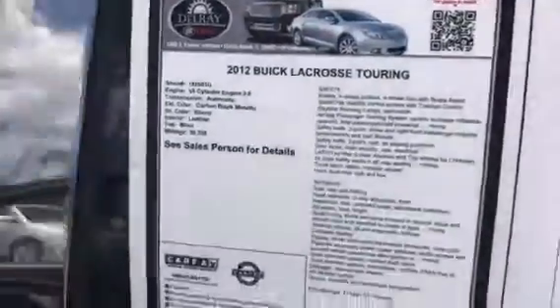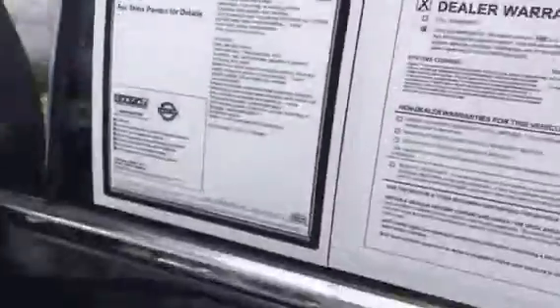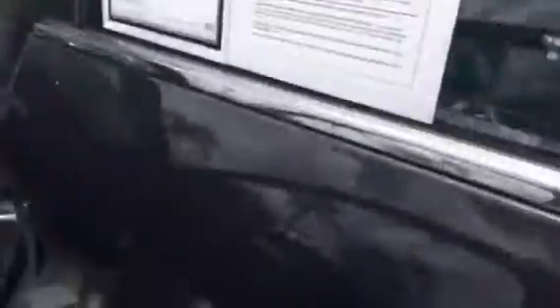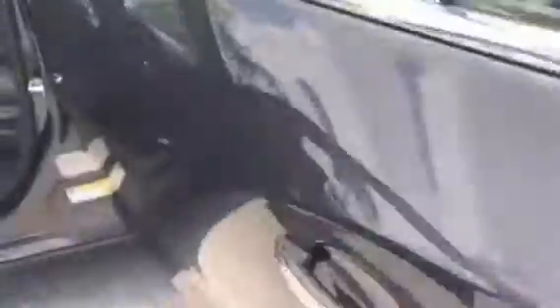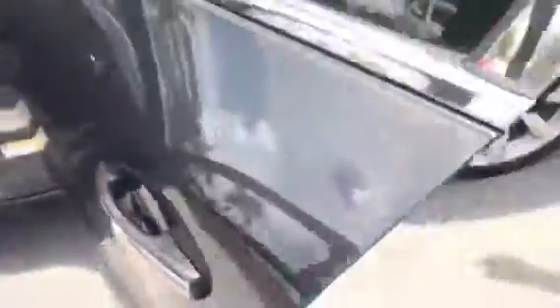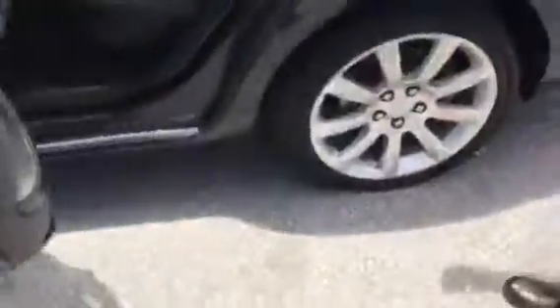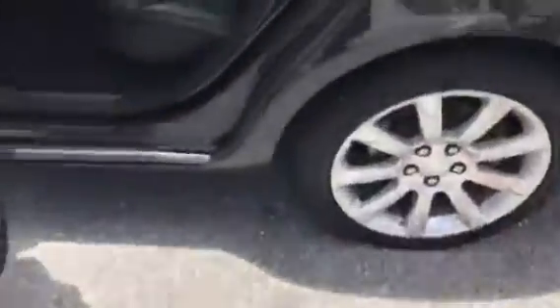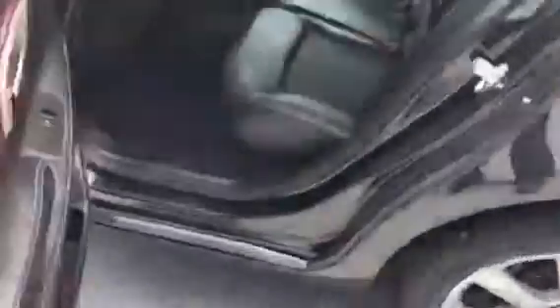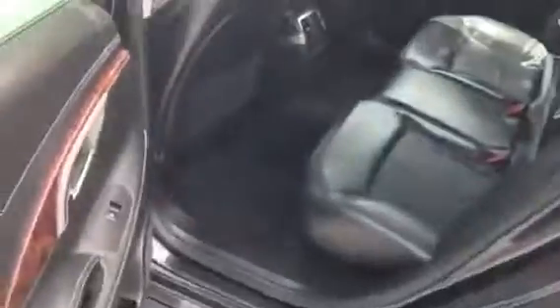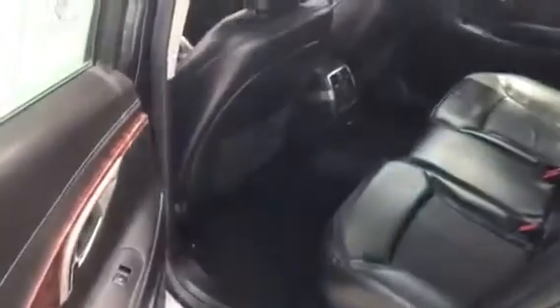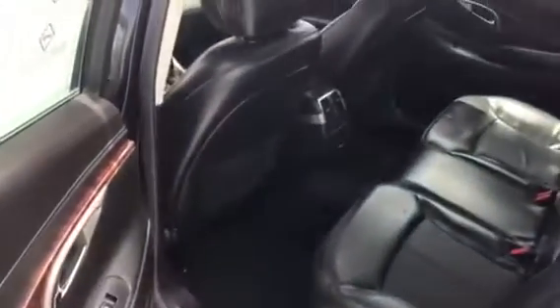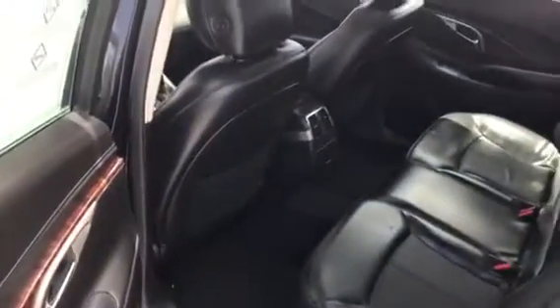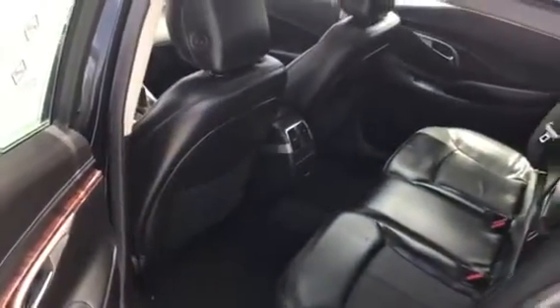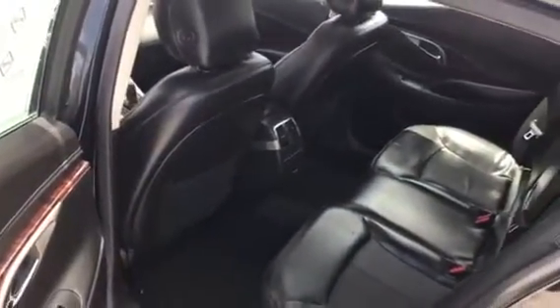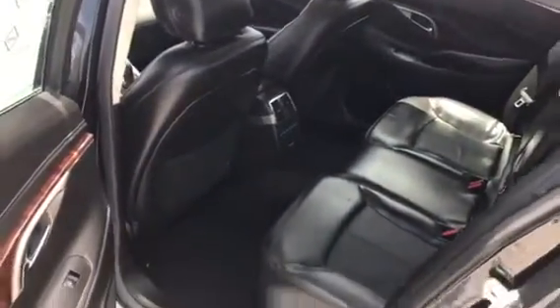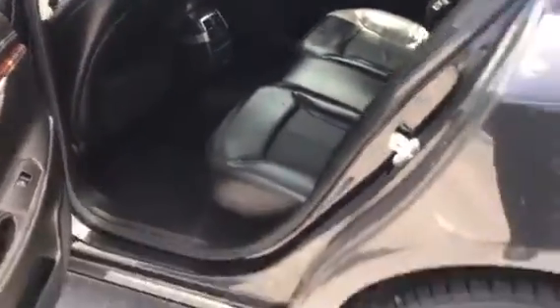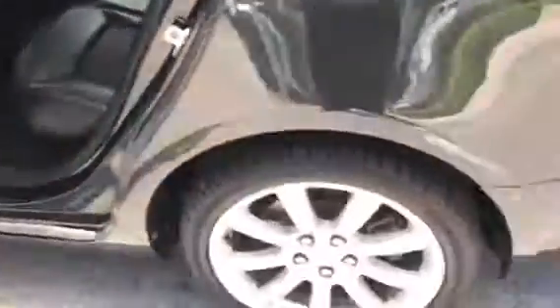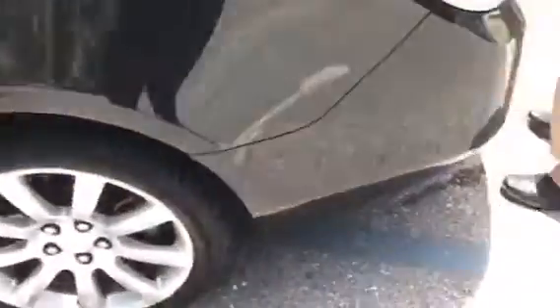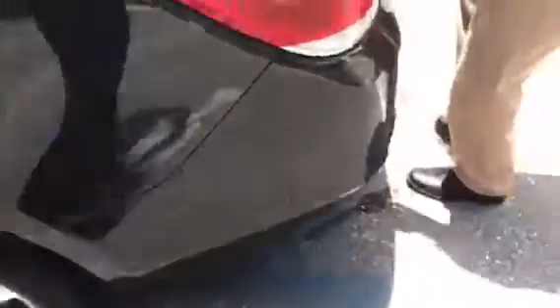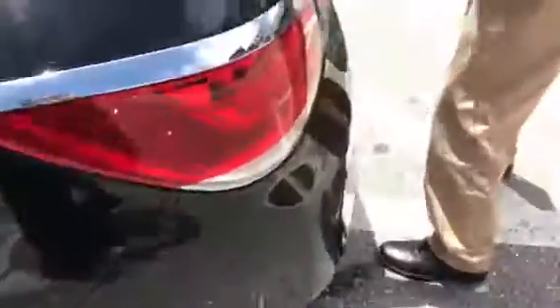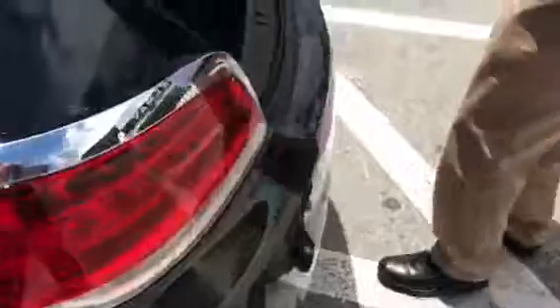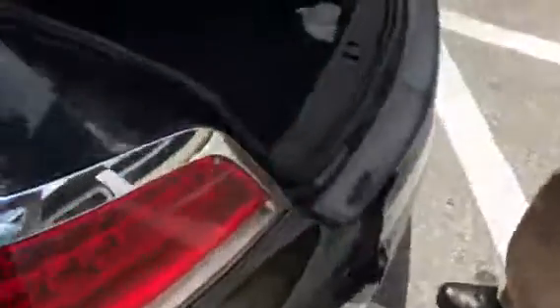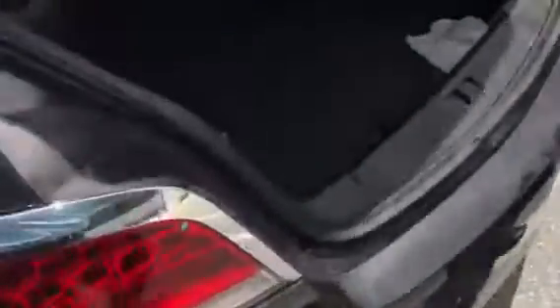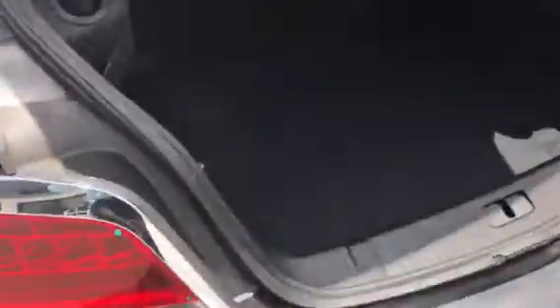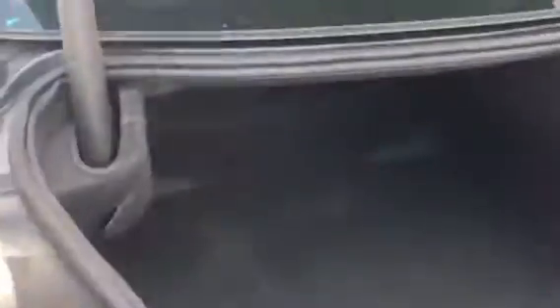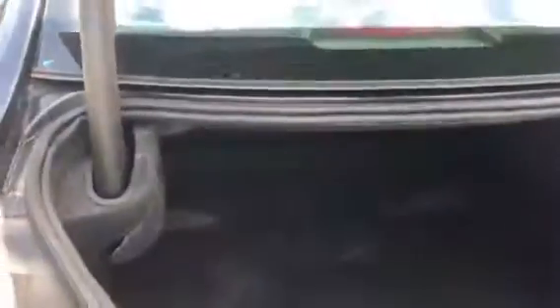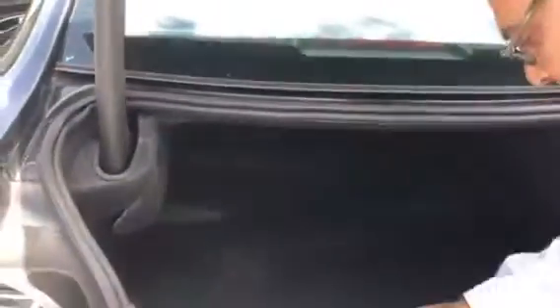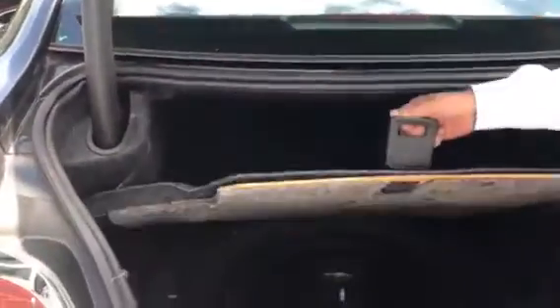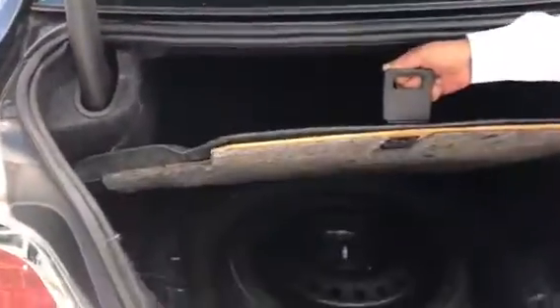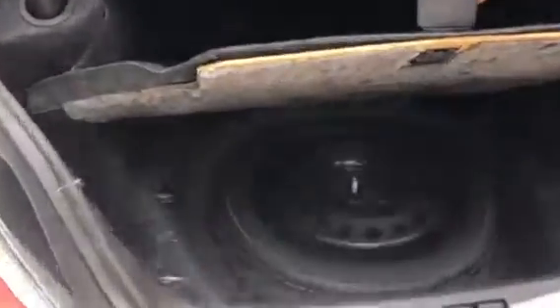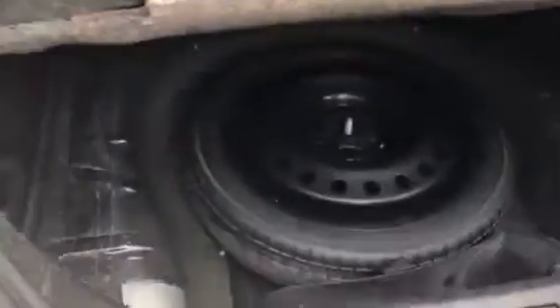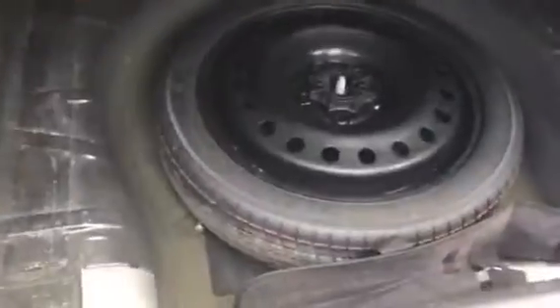Then the back — you can look at the back, it's all nice and clean. The trunk is clean and it's got the spare in it.